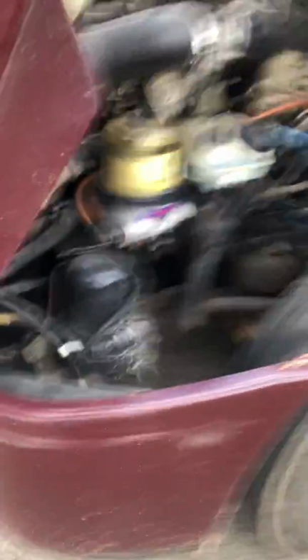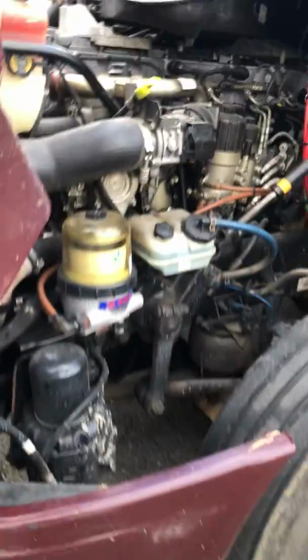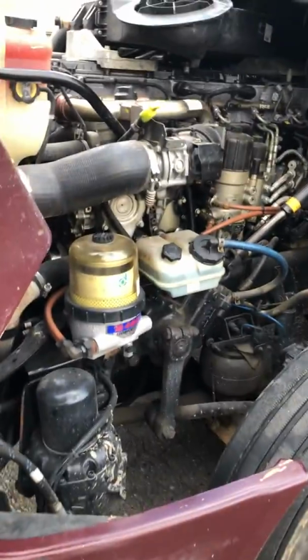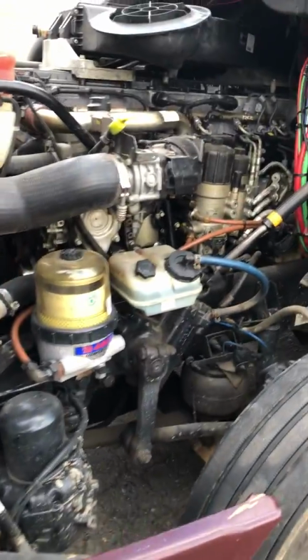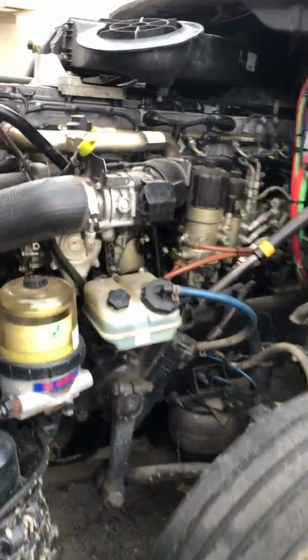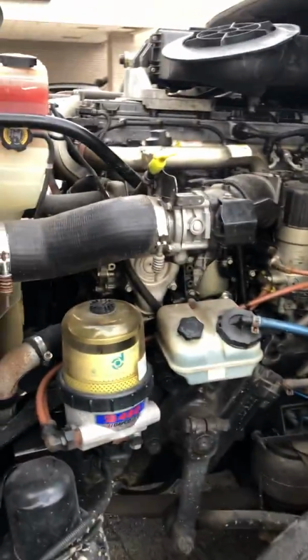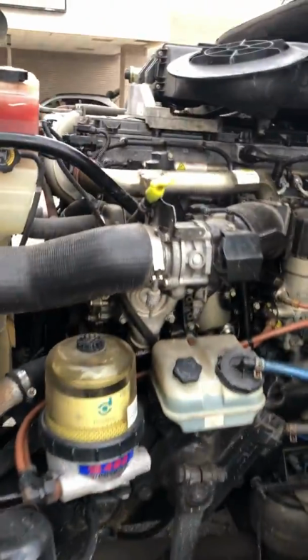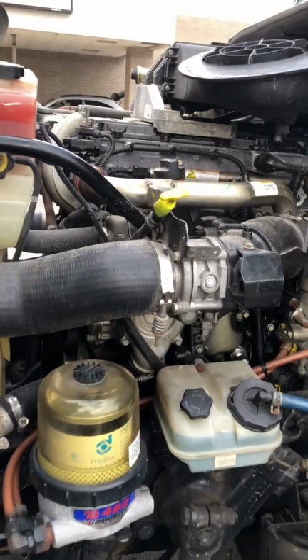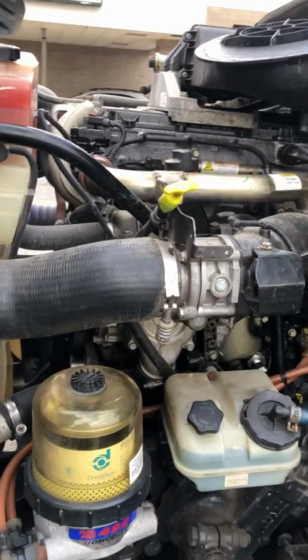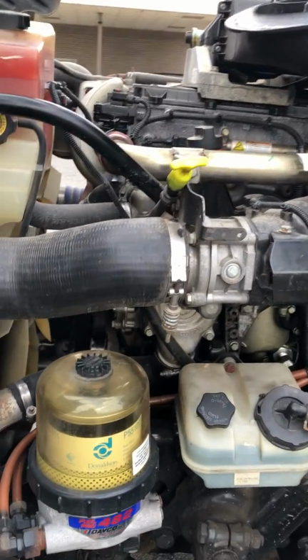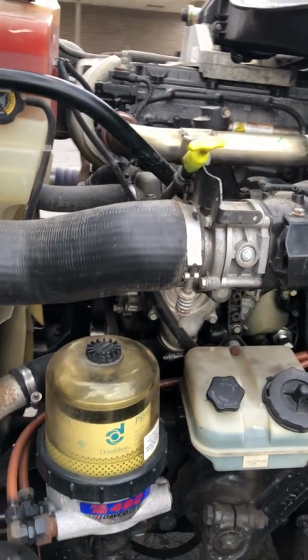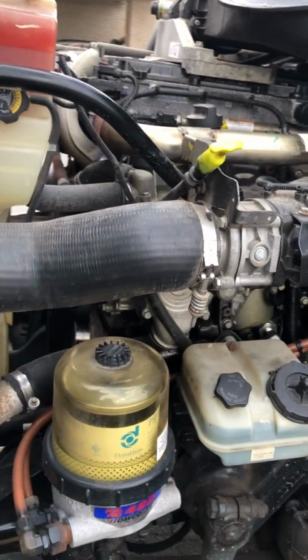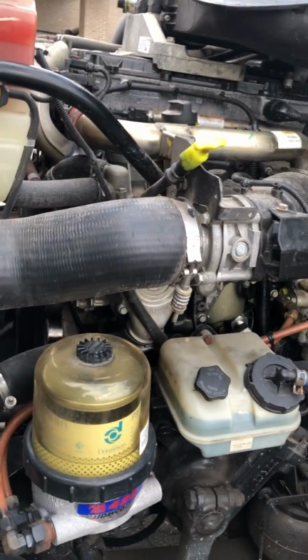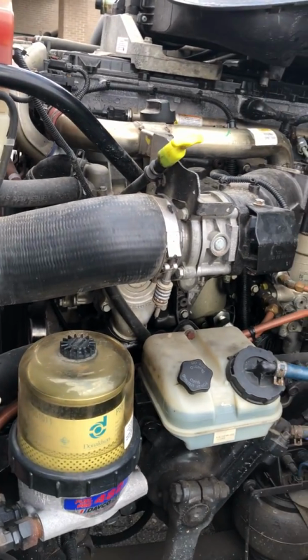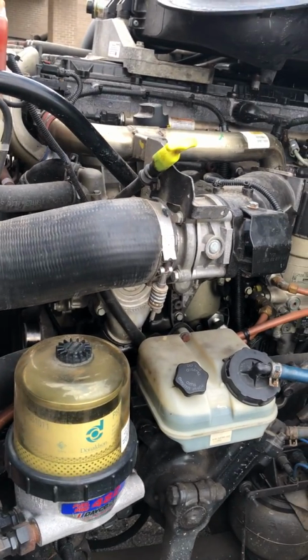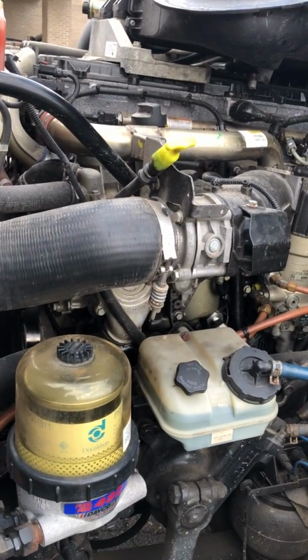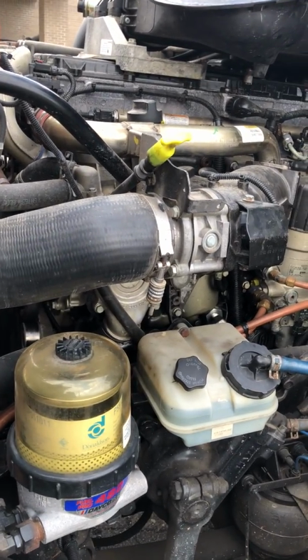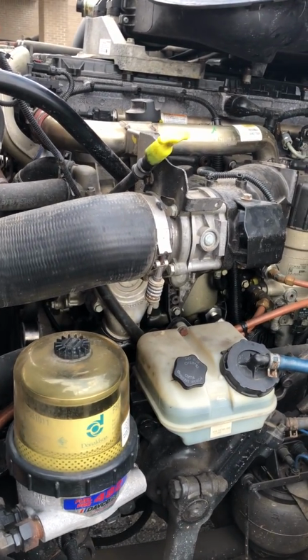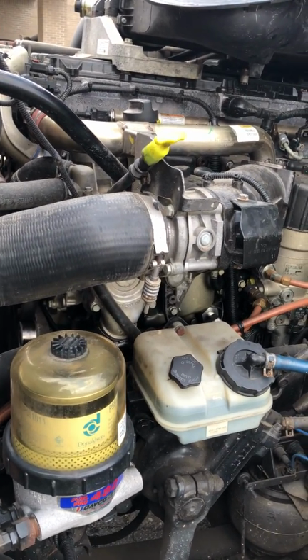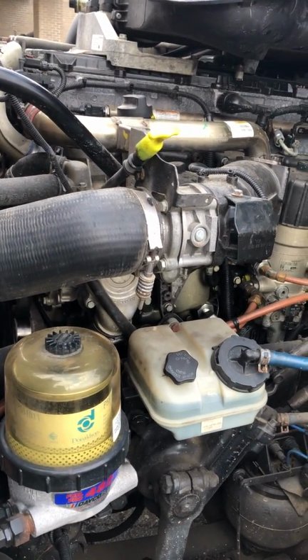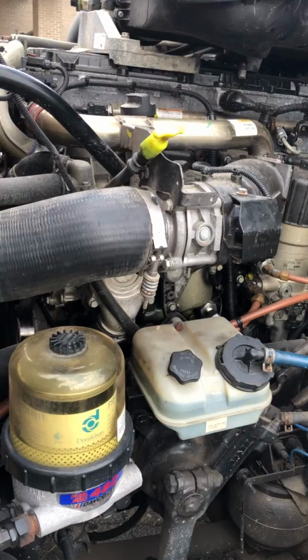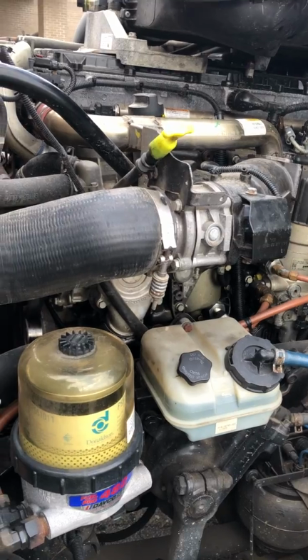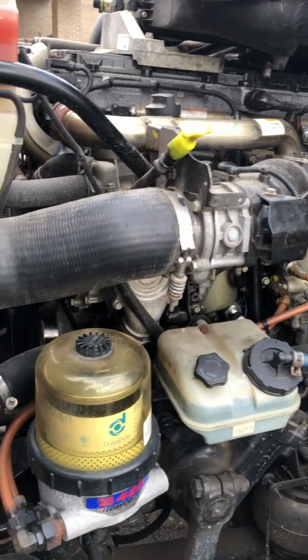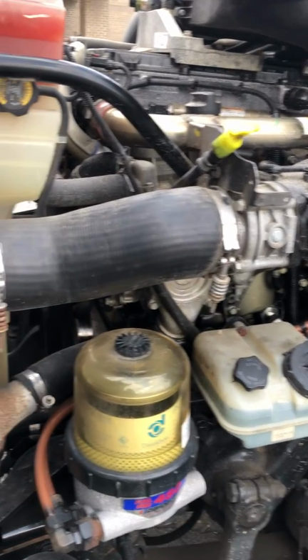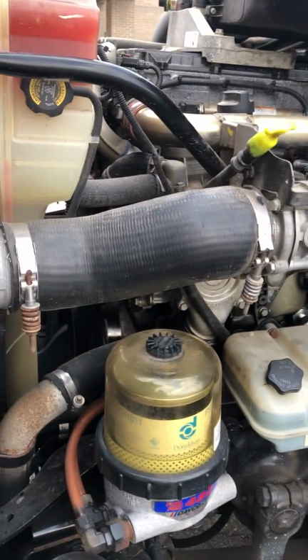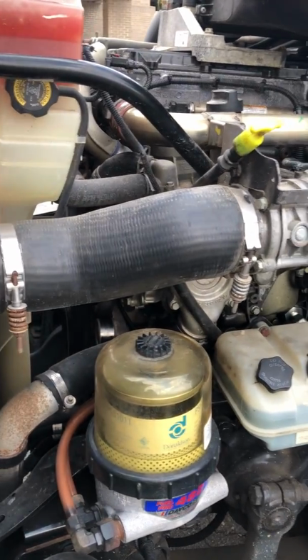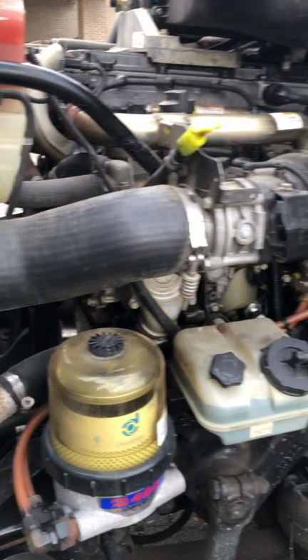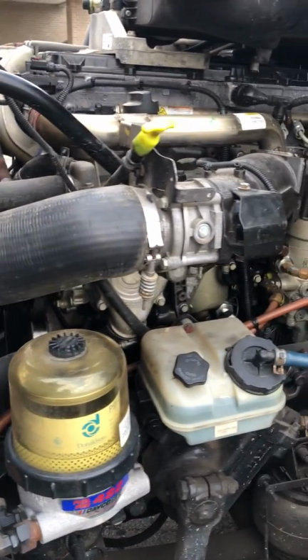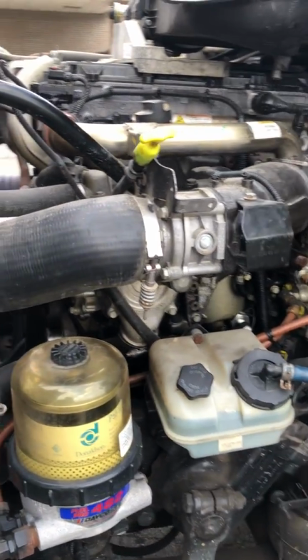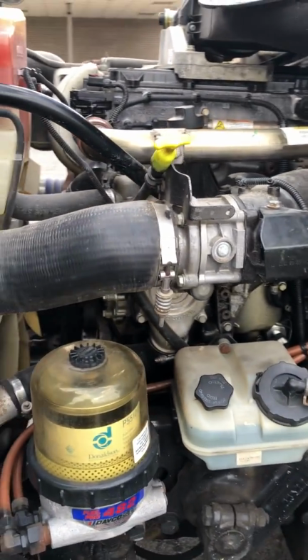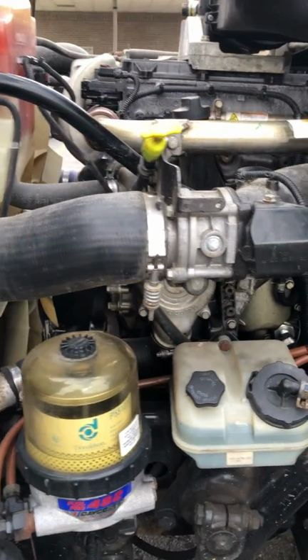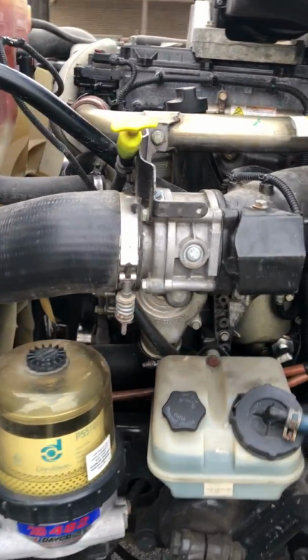Hello everybody, how you doing today? This is Dave again coming with you with another video. I hope I'll help some folks out. We're back here at my 2012 Freightliner Cascadia with the DD13 Detroit motor.